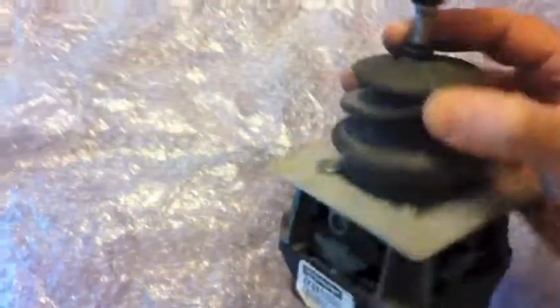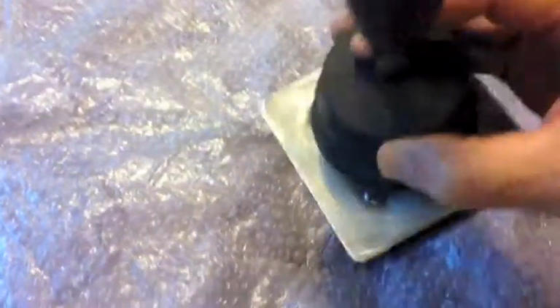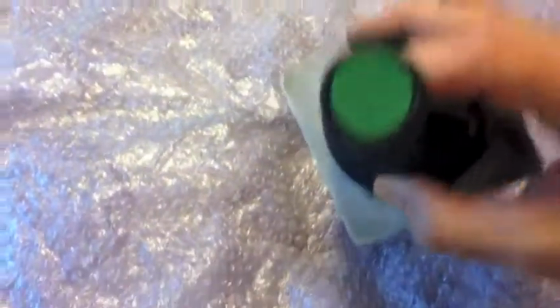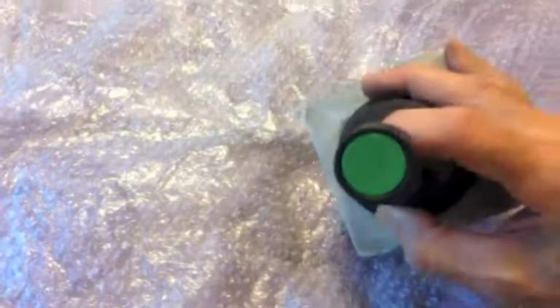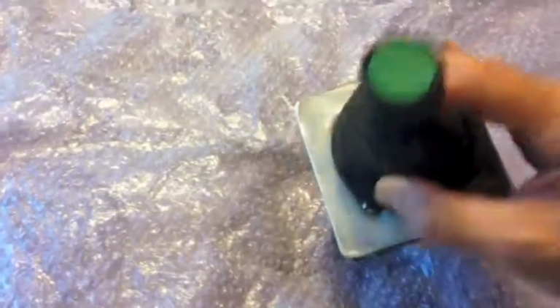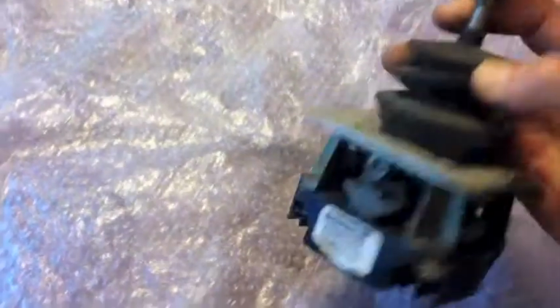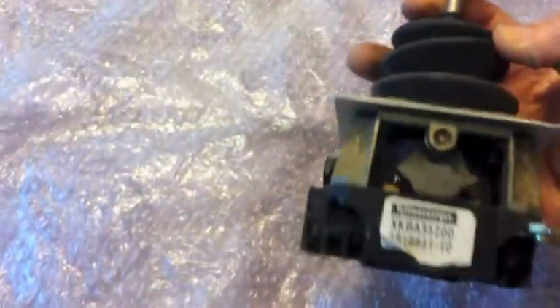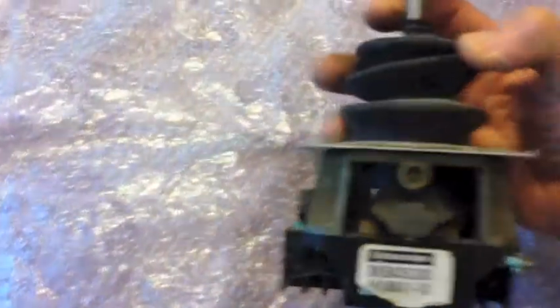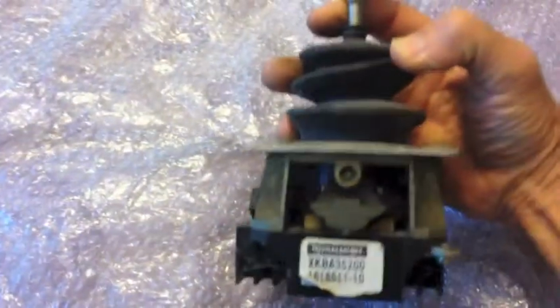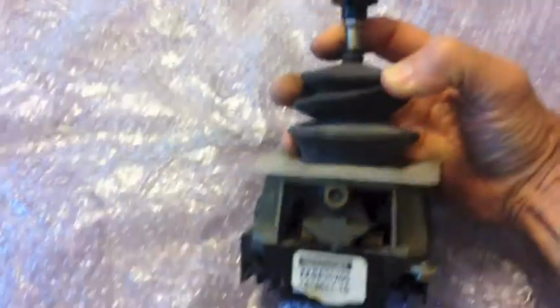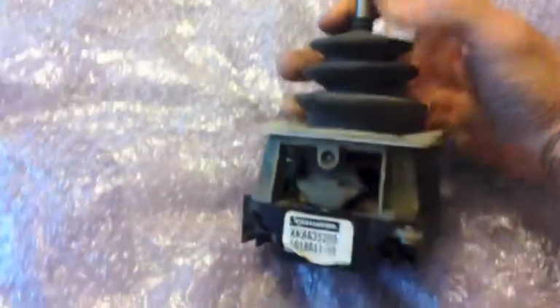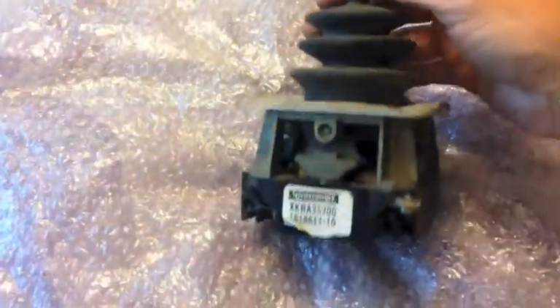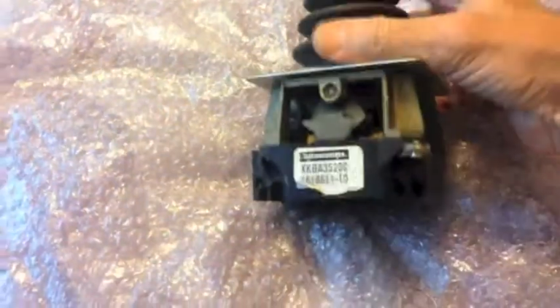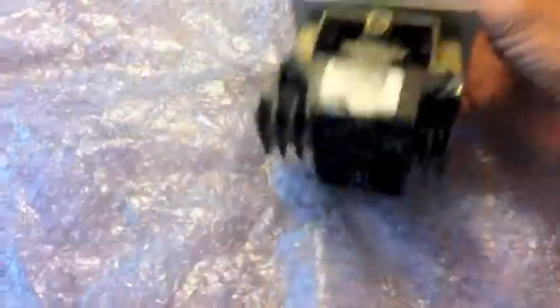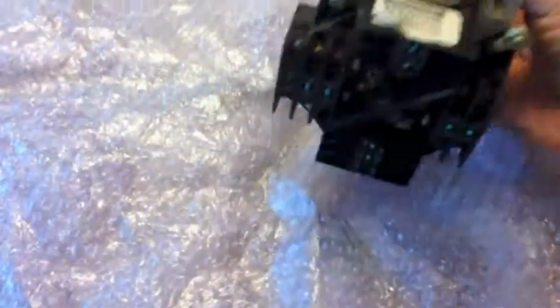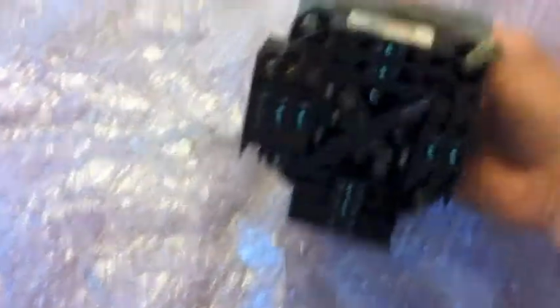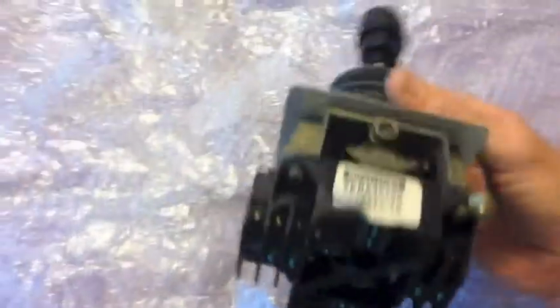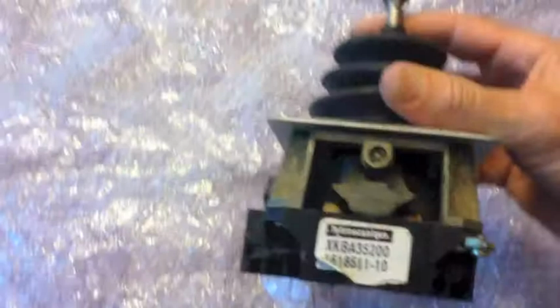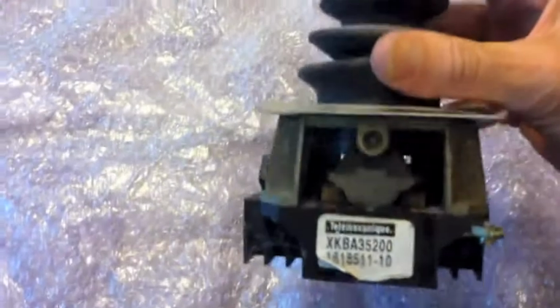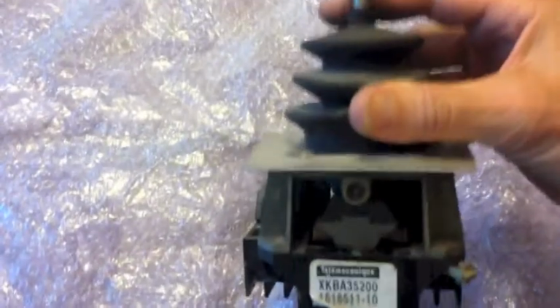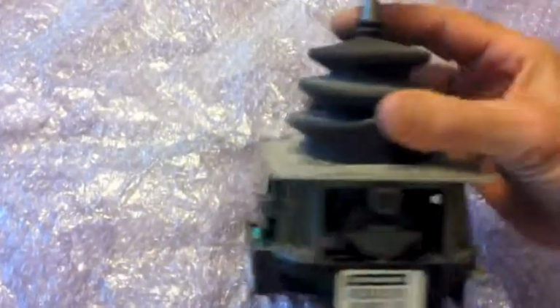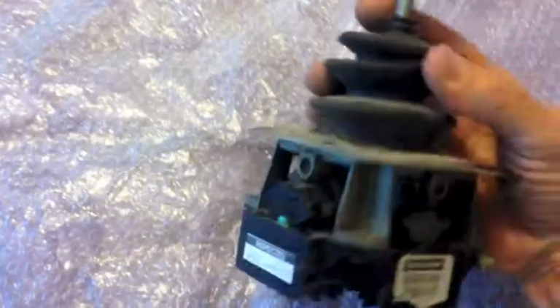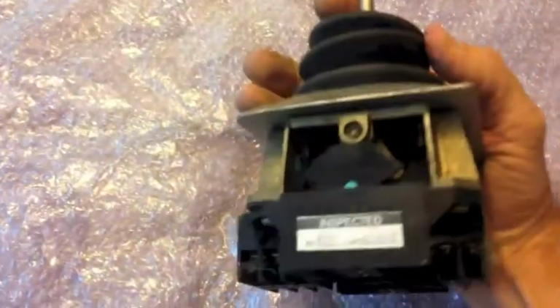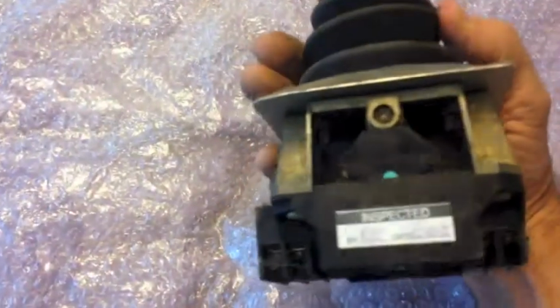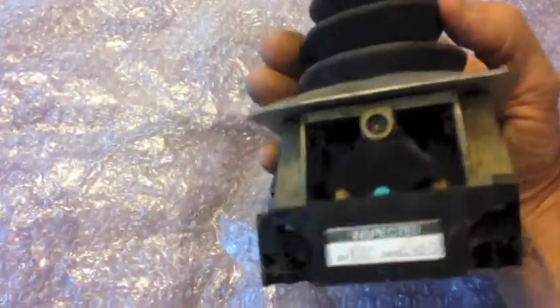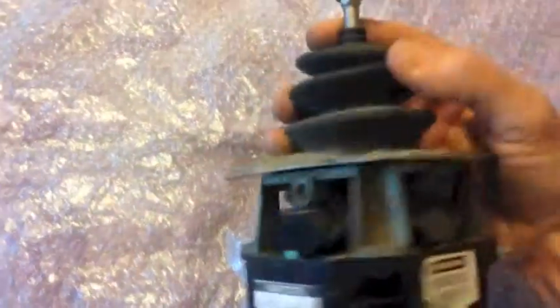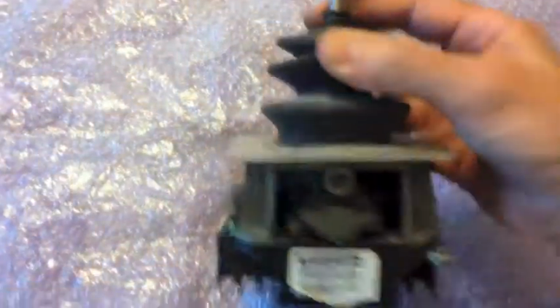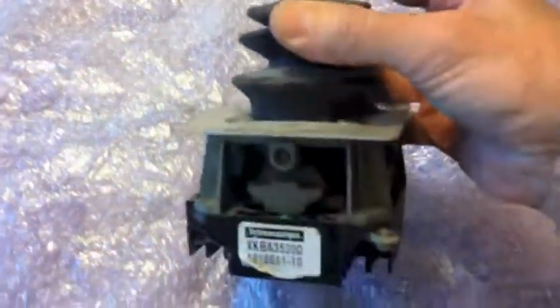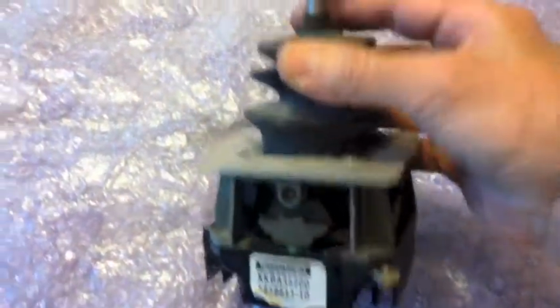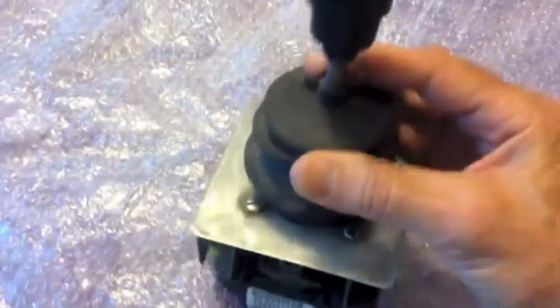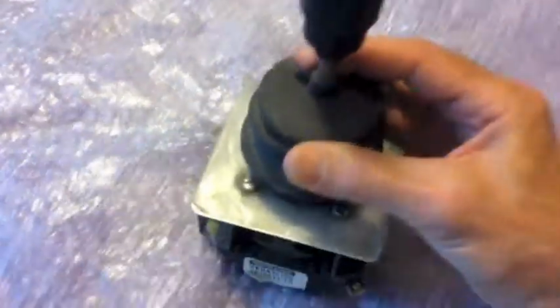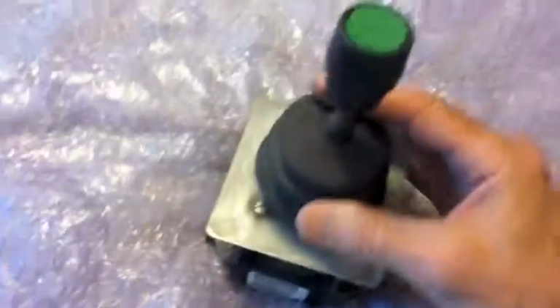Switch, switch, switchy switch. Oh, what a lovely switchy switch. Switch, switch, switchy switch. Oh, what a lovely switchy switch.